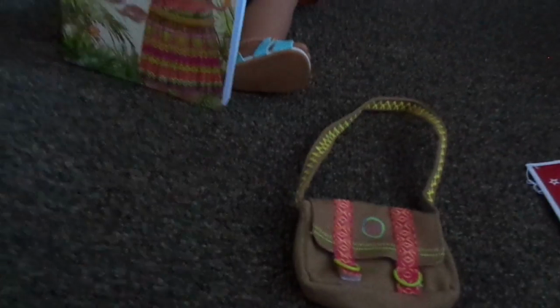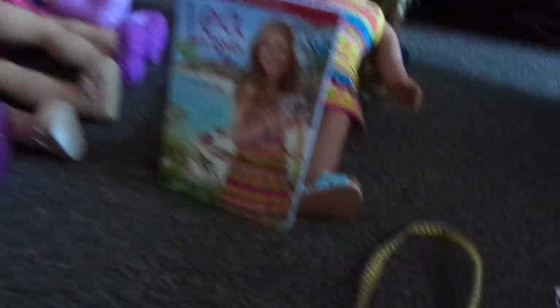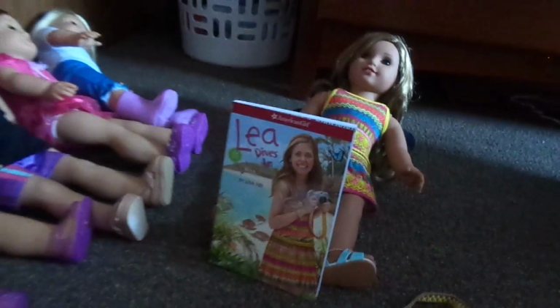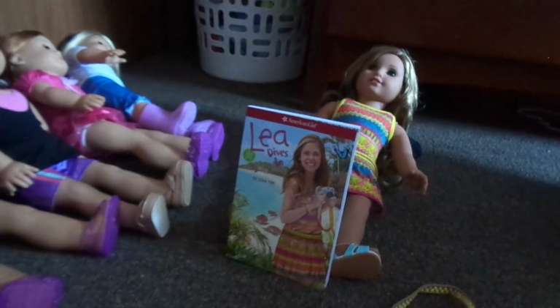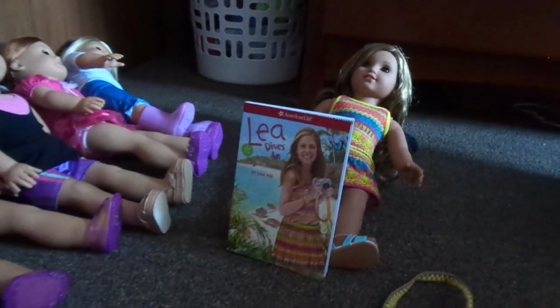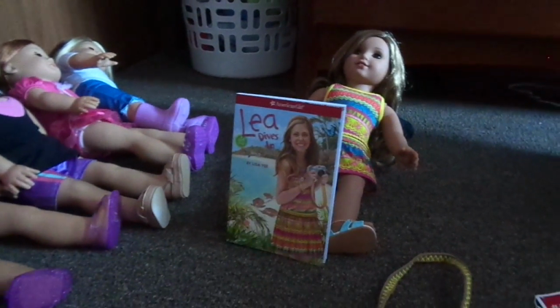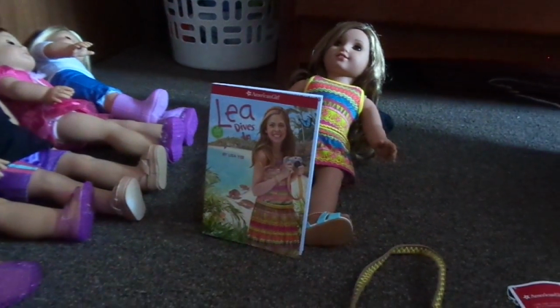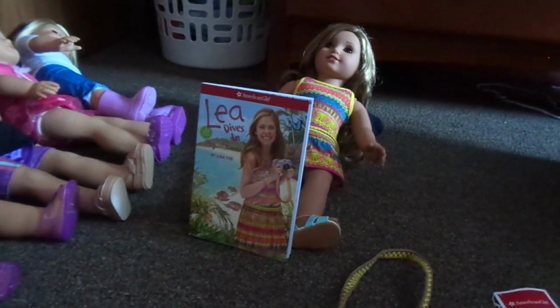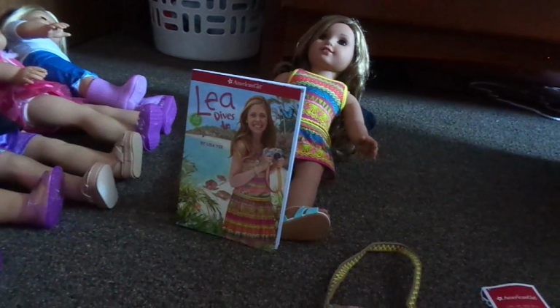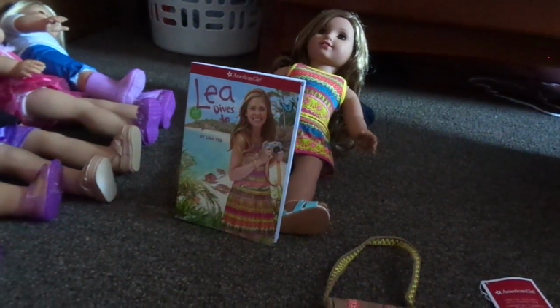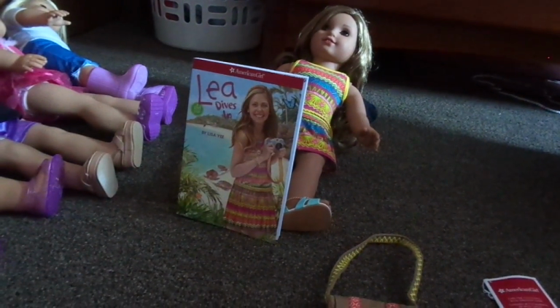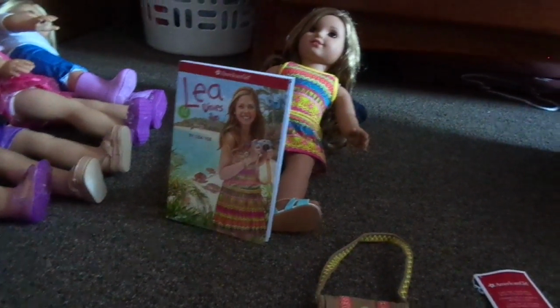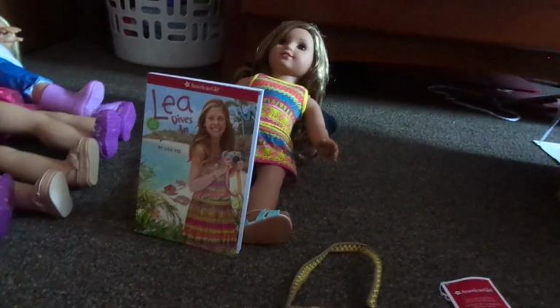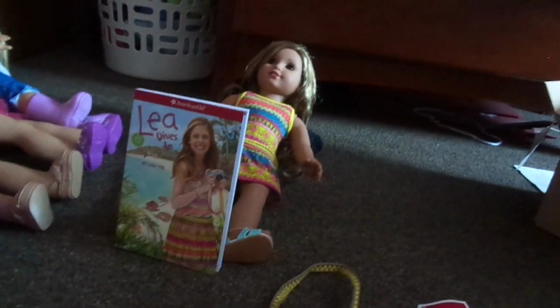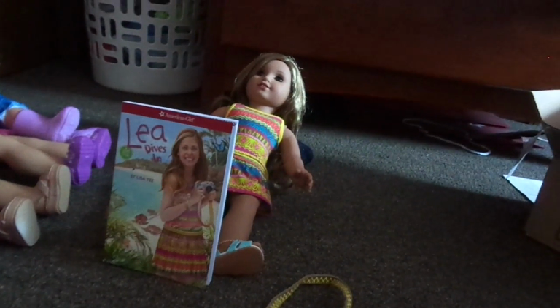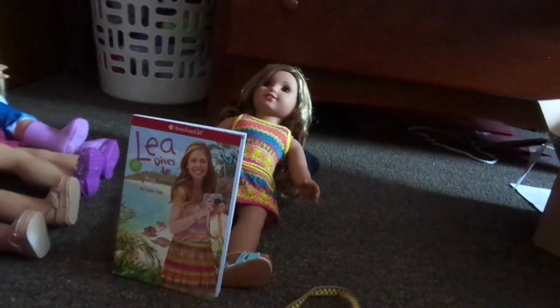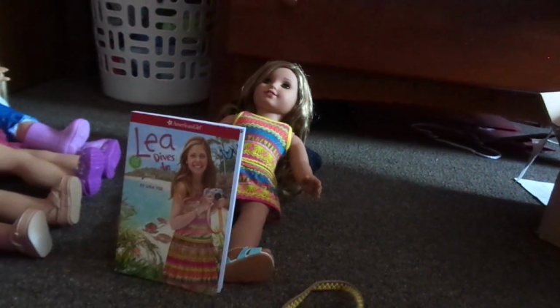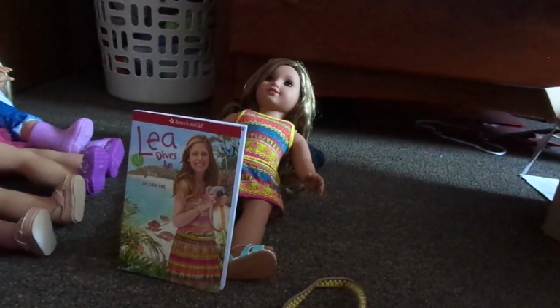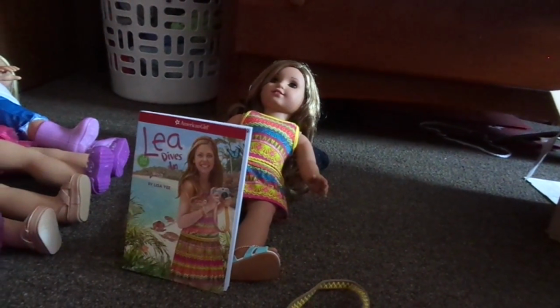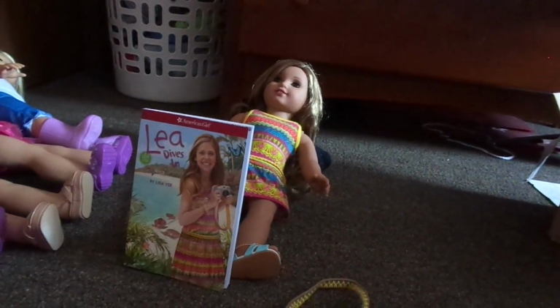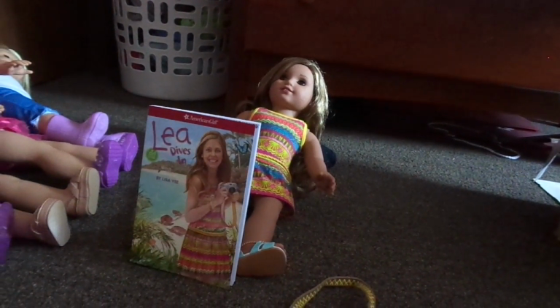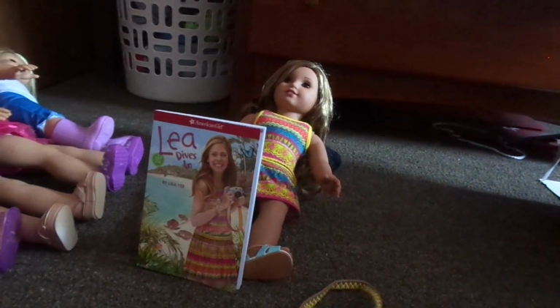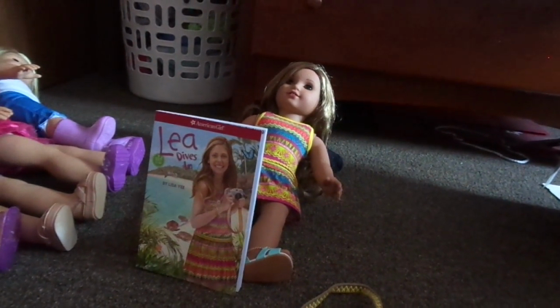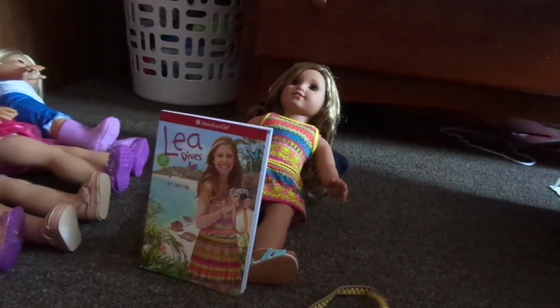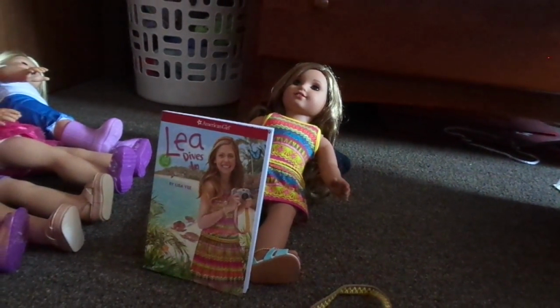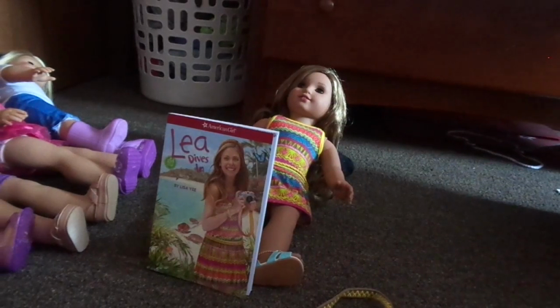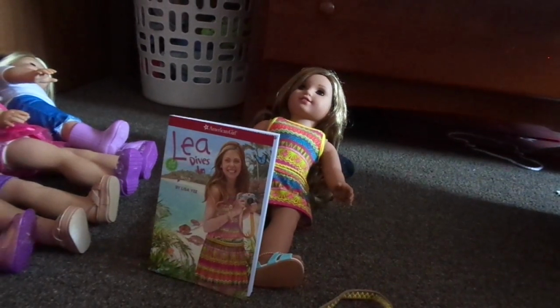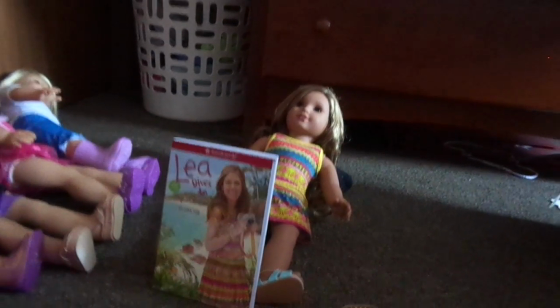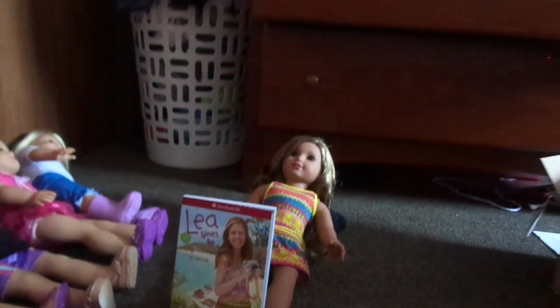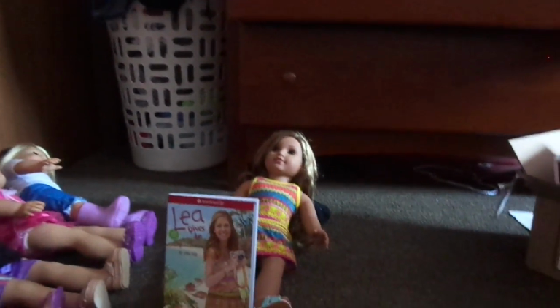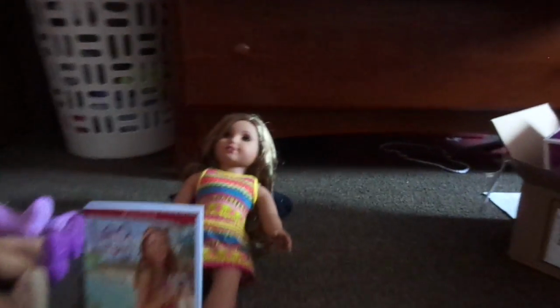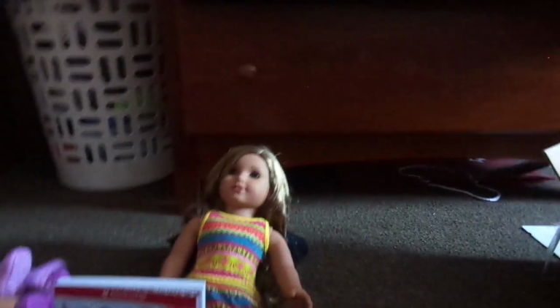Hey guys, it's me, Courtney, 2020 April, and today I just got Leah Clark, so I'm going to do a little bit of a review on Leah.